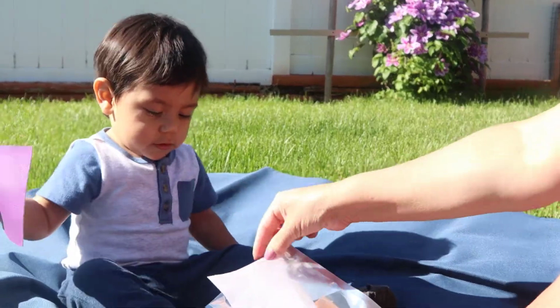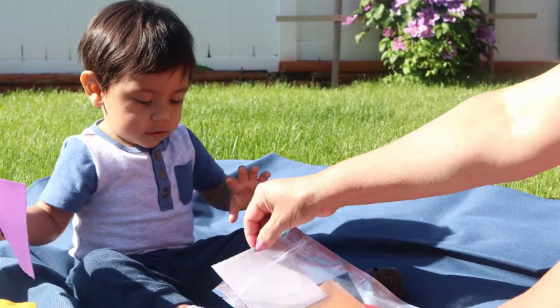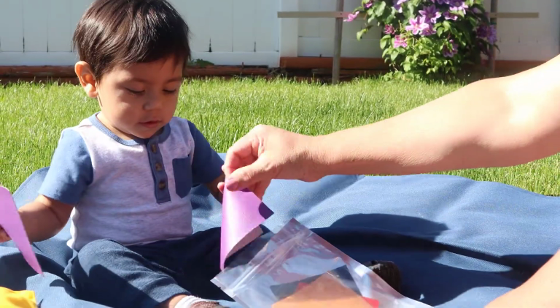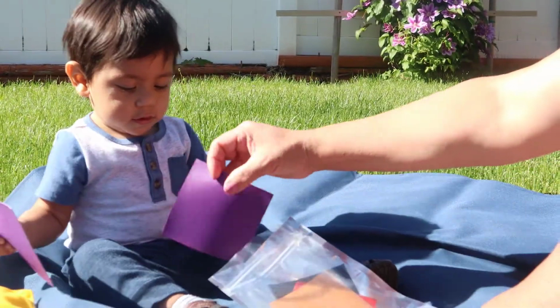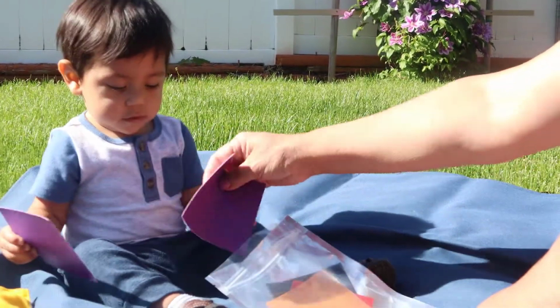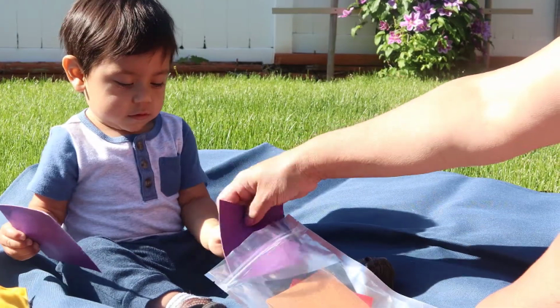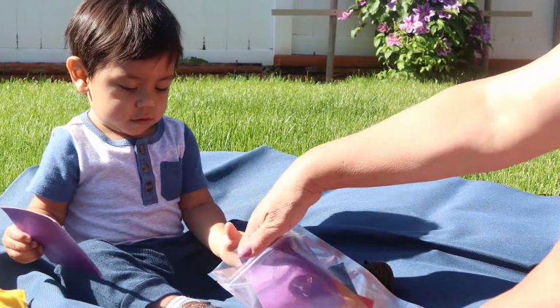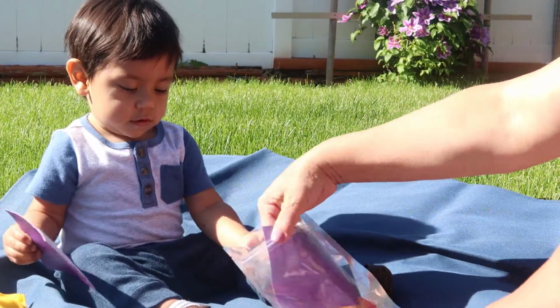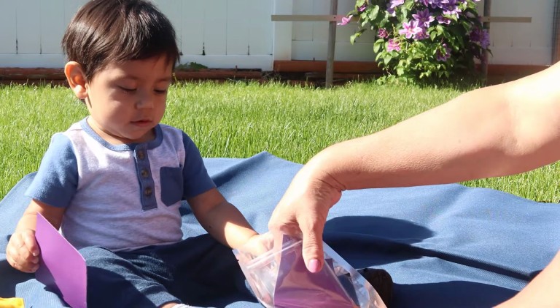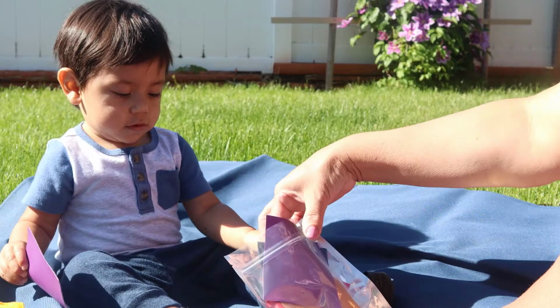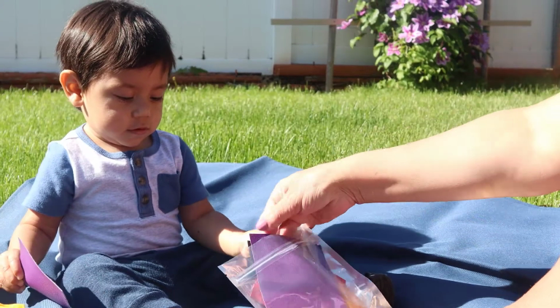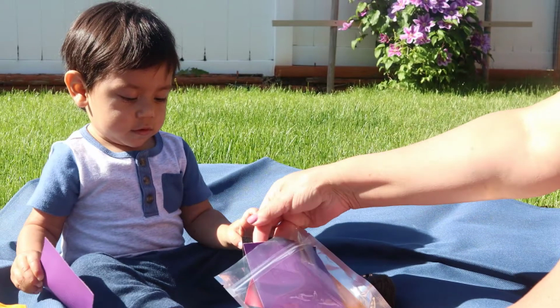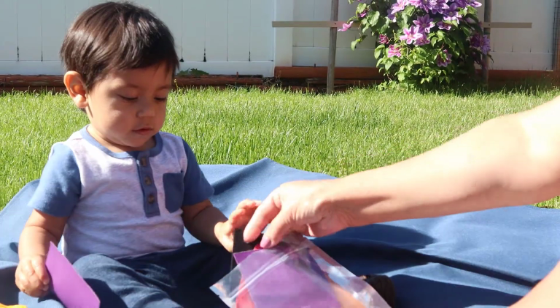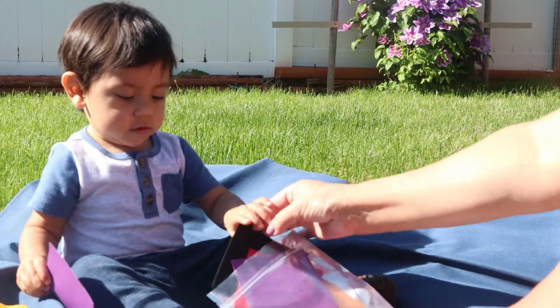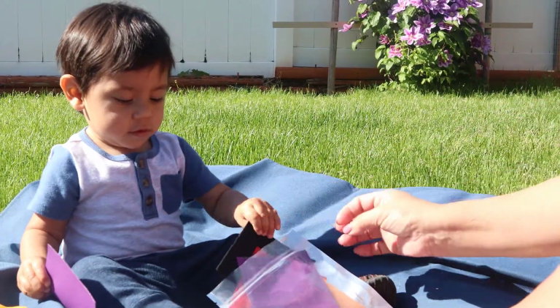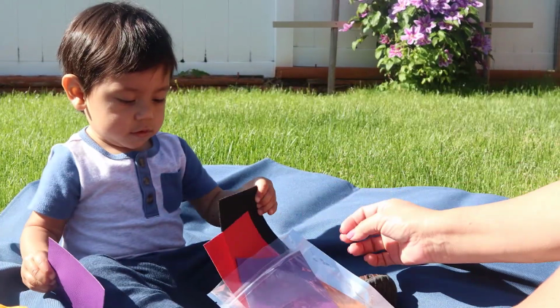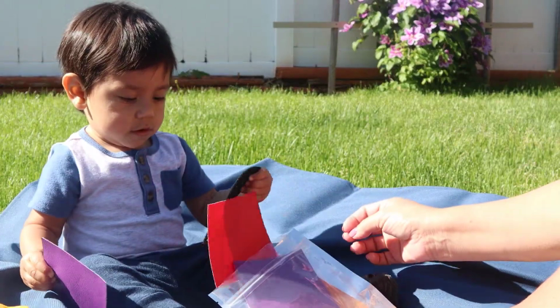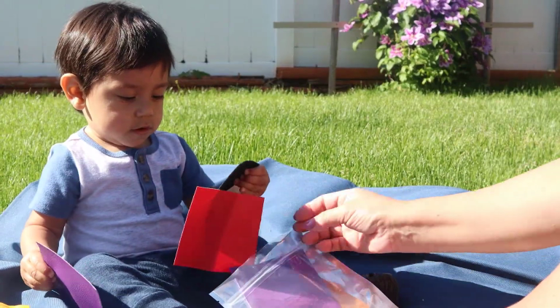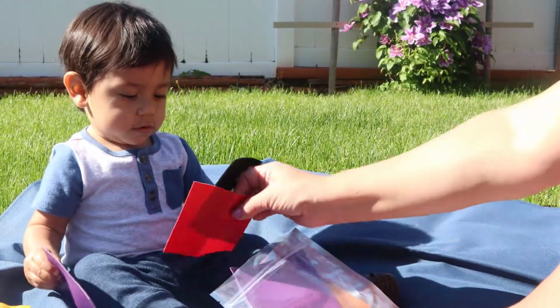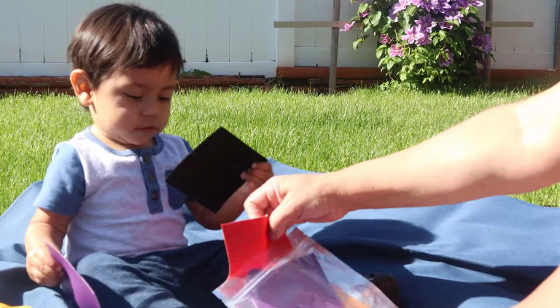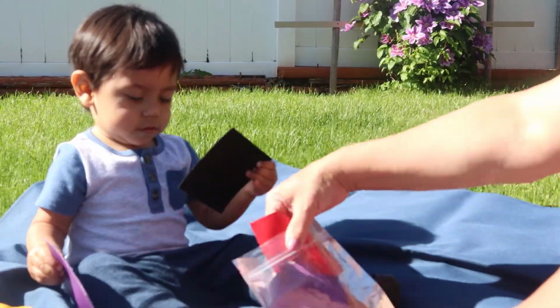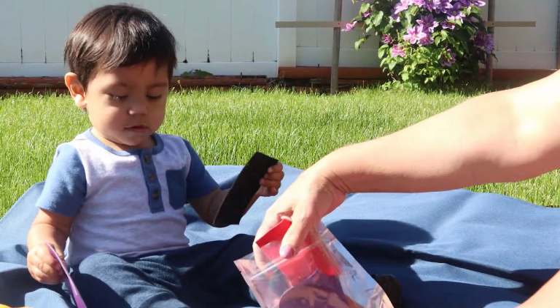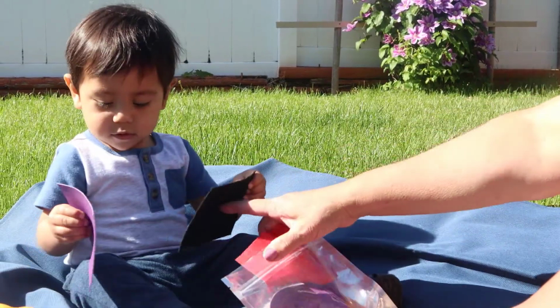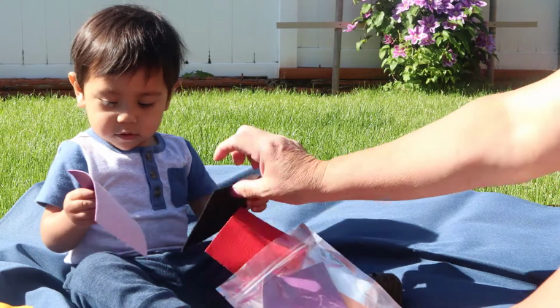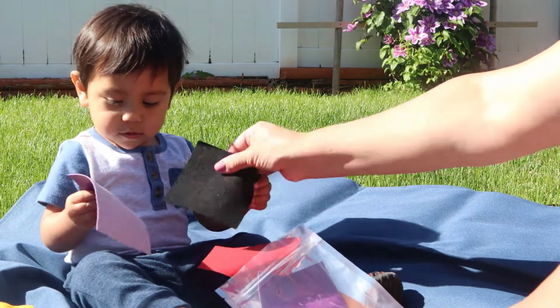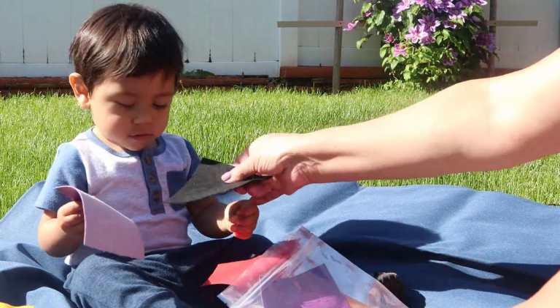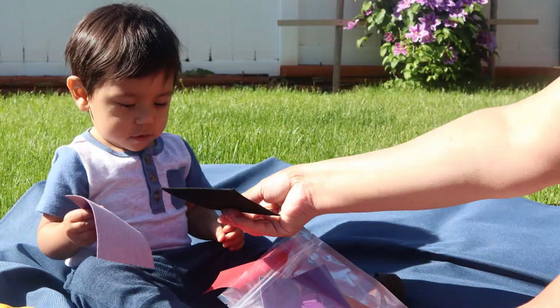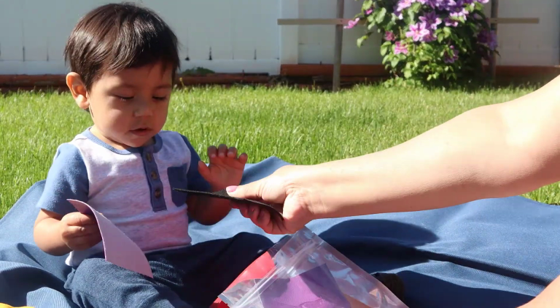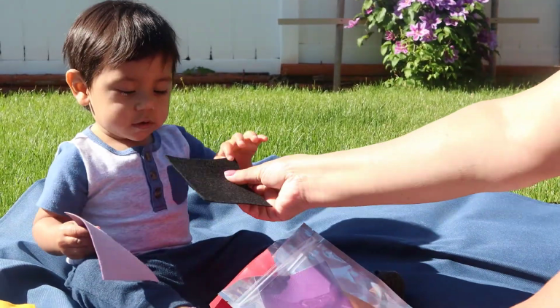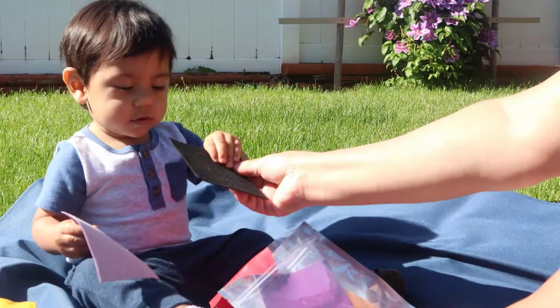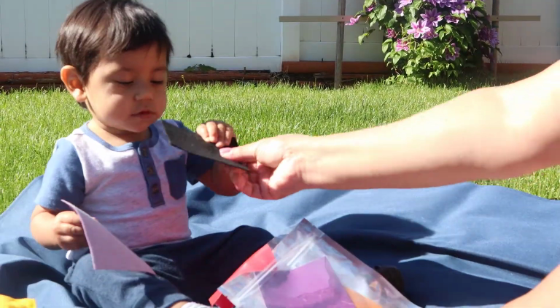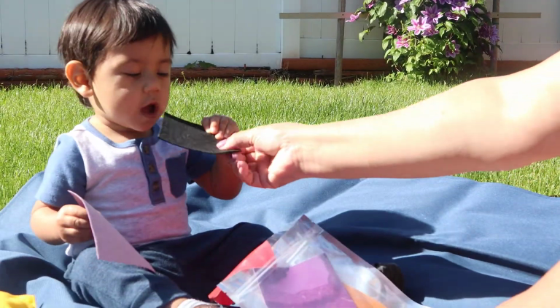Talk about the colors and textures of the items your child pulls out of the bag. Describe how the textured squares are similar or different. Talk about the texture, the color, and the shape.